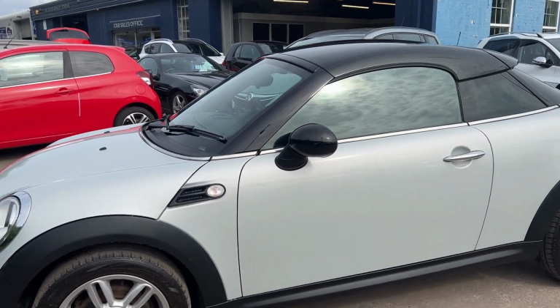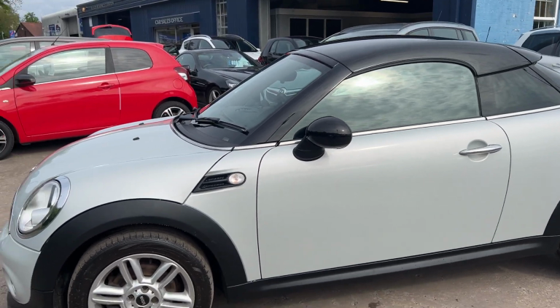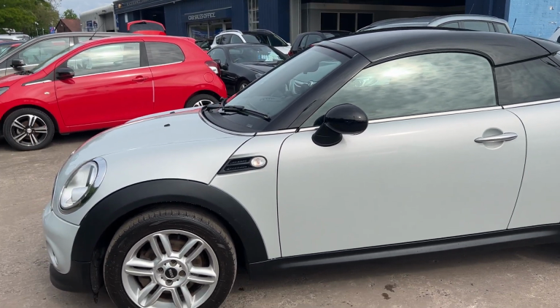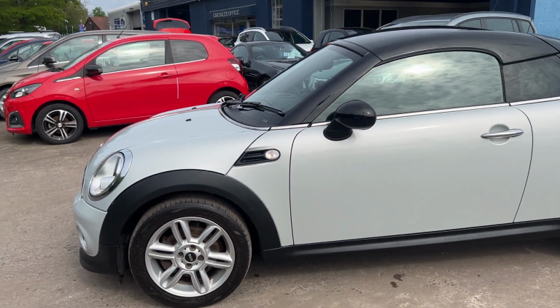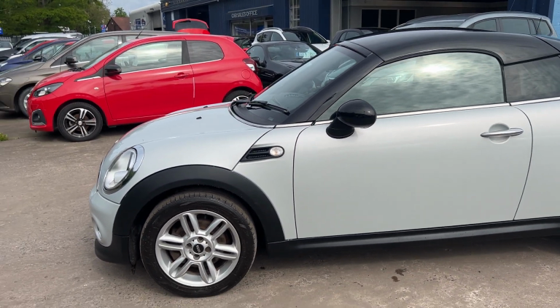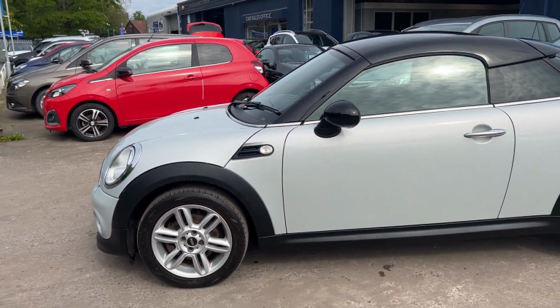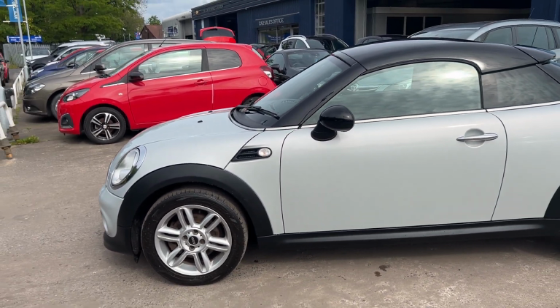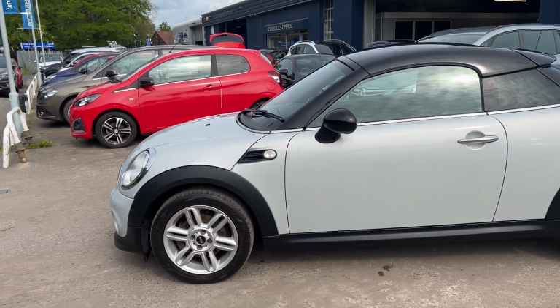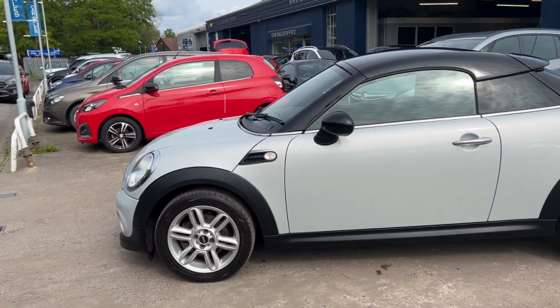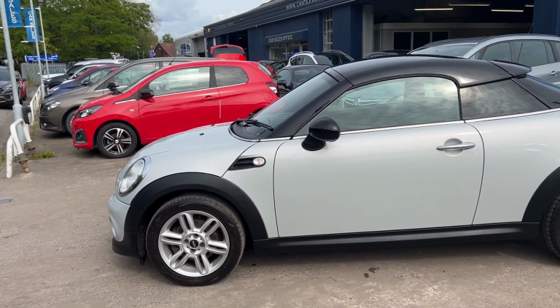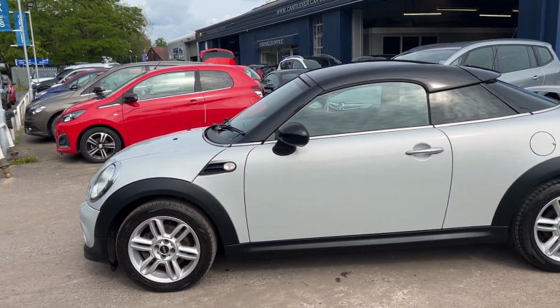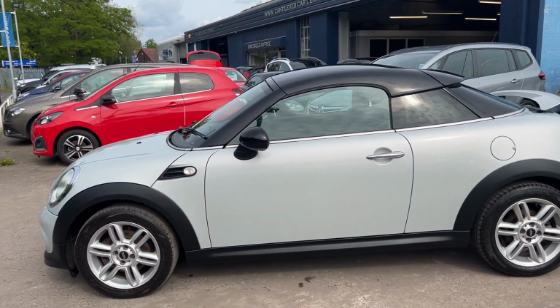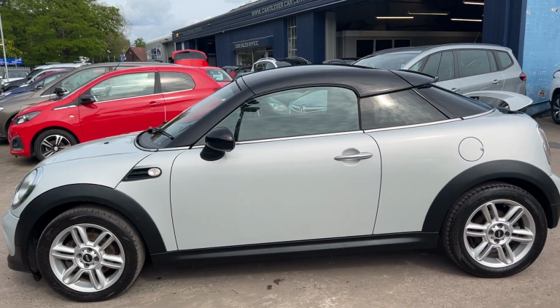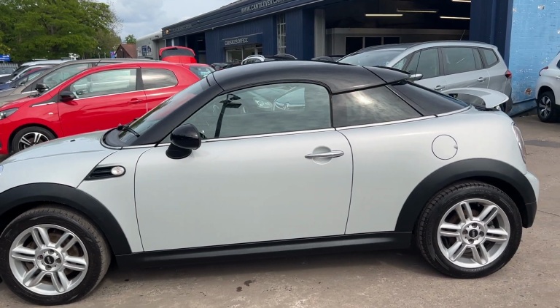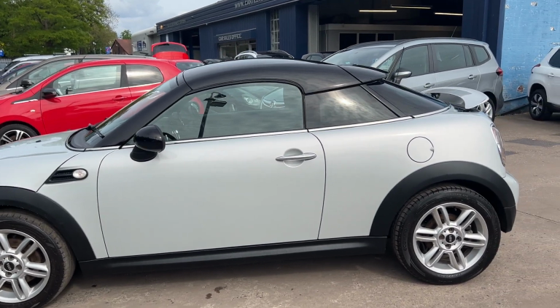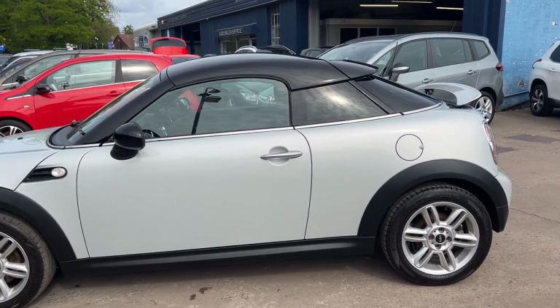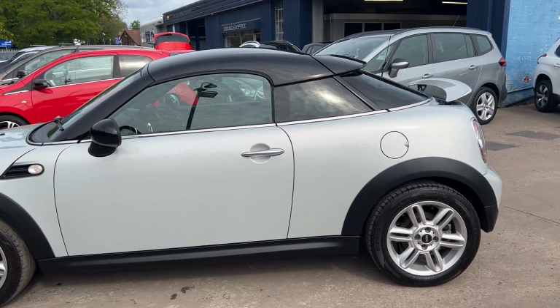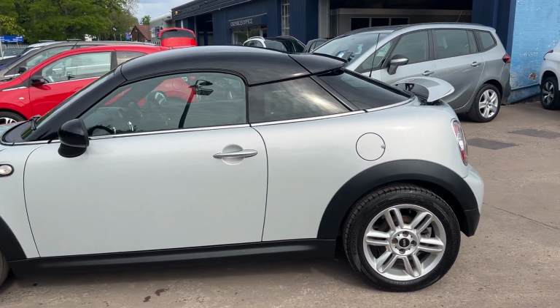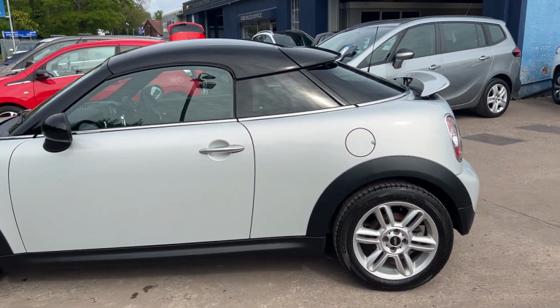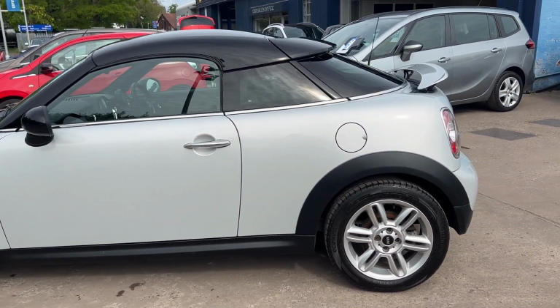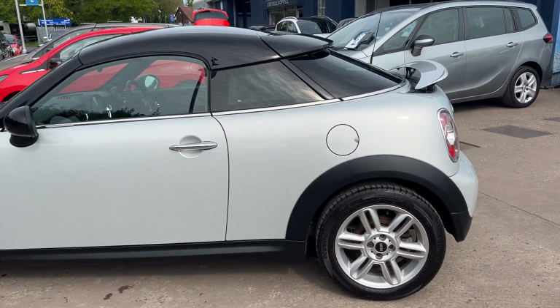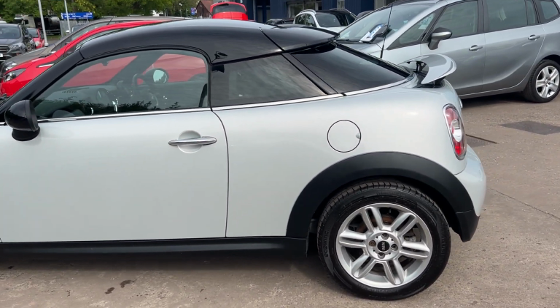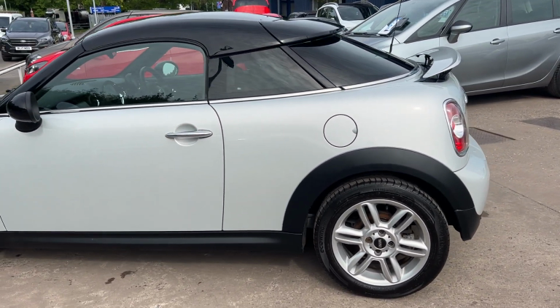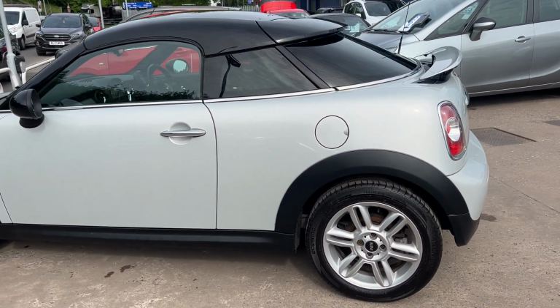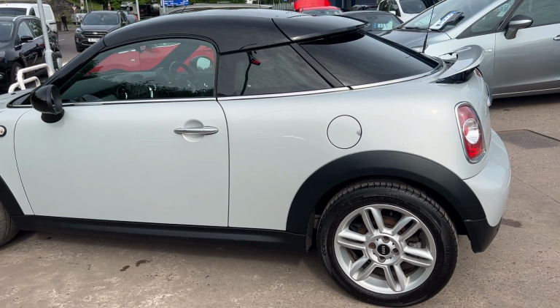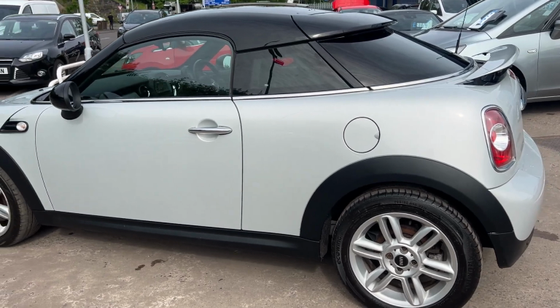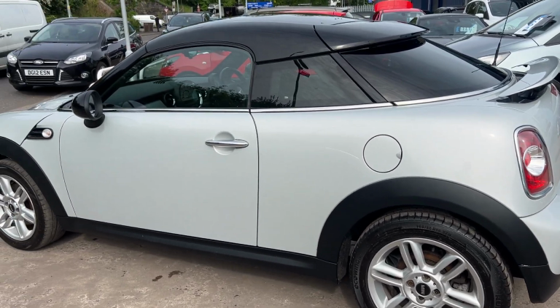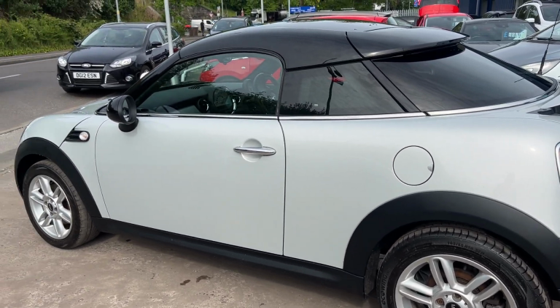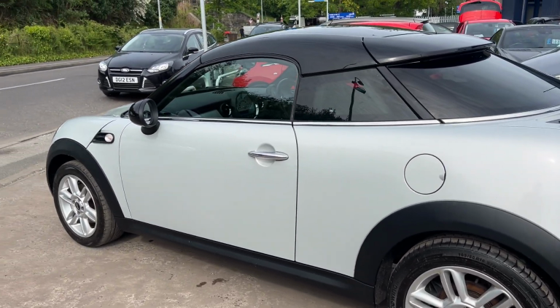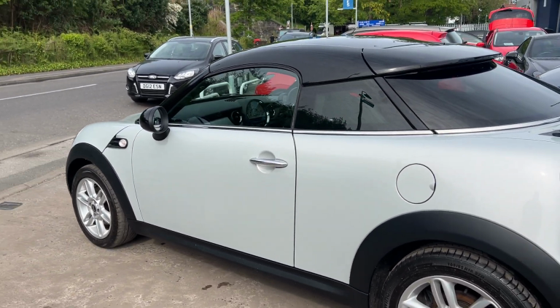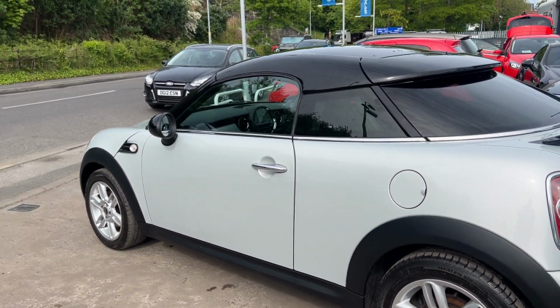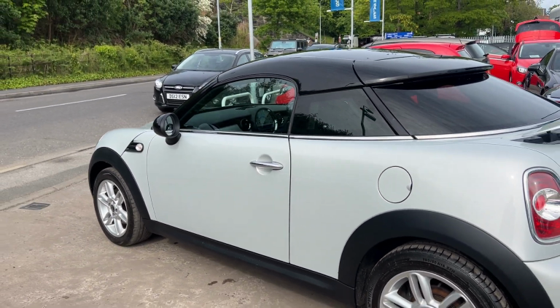This car is a metallic silver with a black roof. The car has a 1600 petrol engine, air conditioning, electric windows, electric mirrors, and 16 inch alloy wheels.